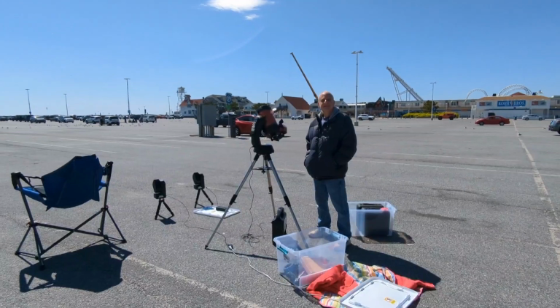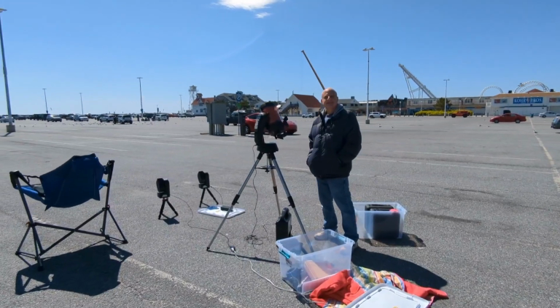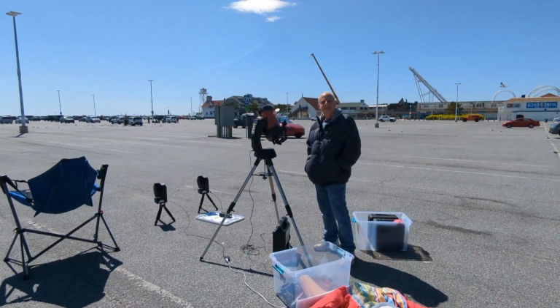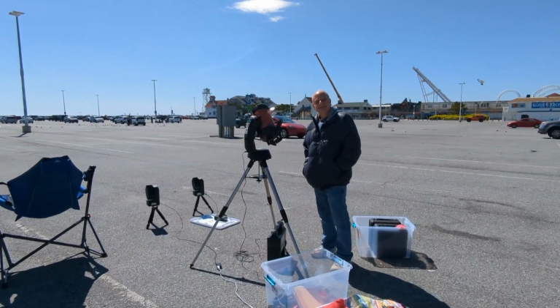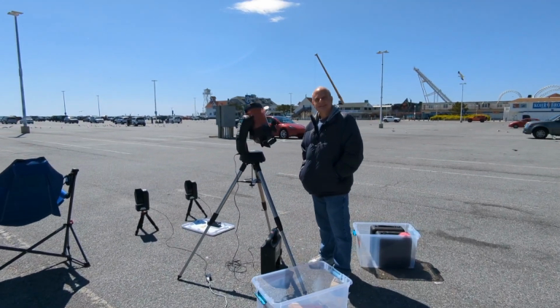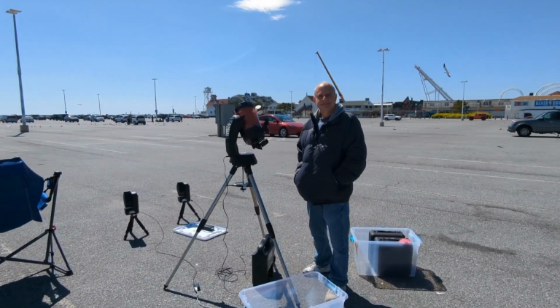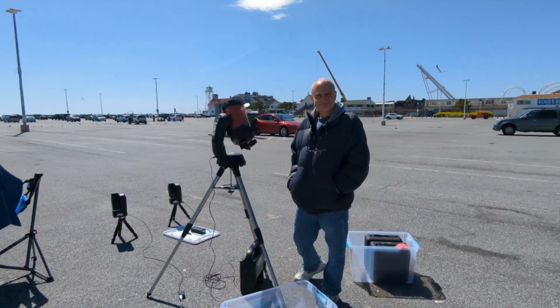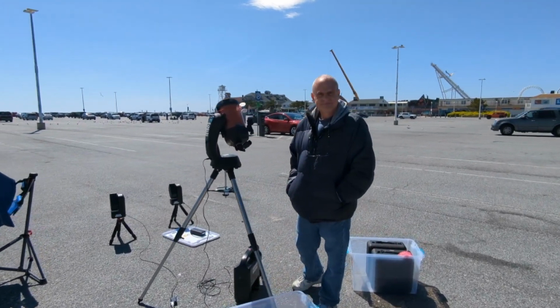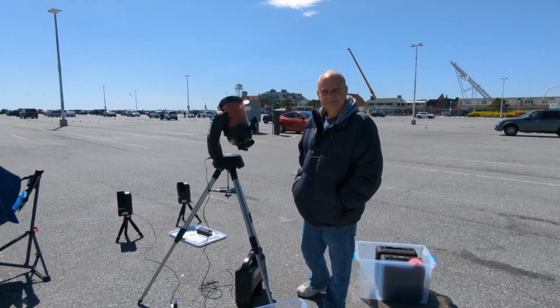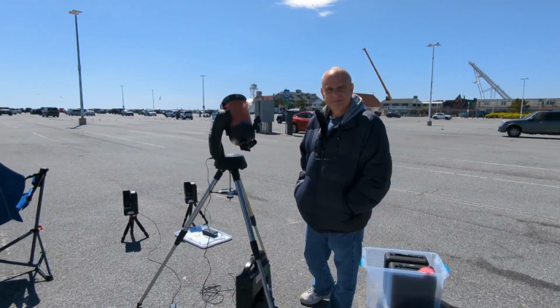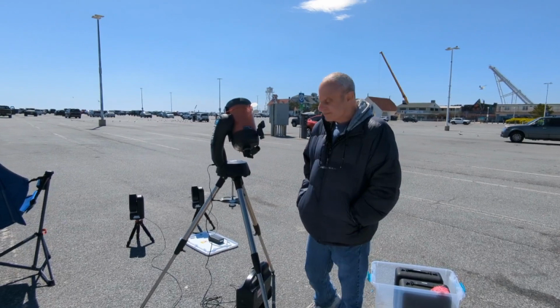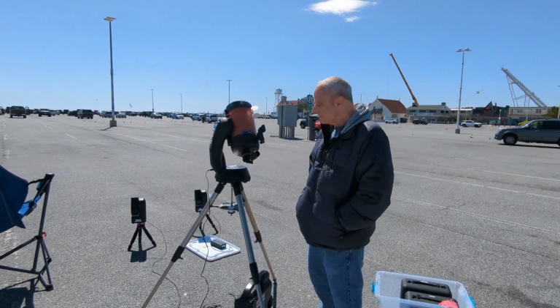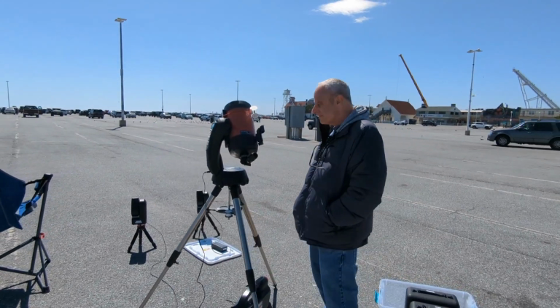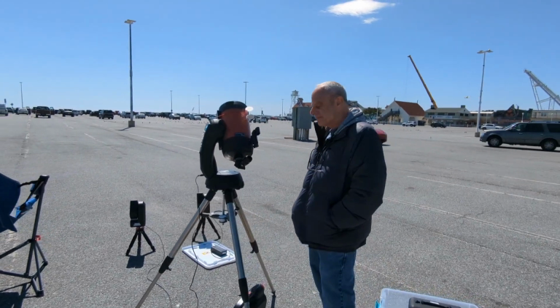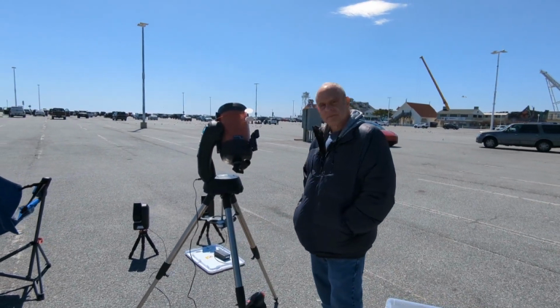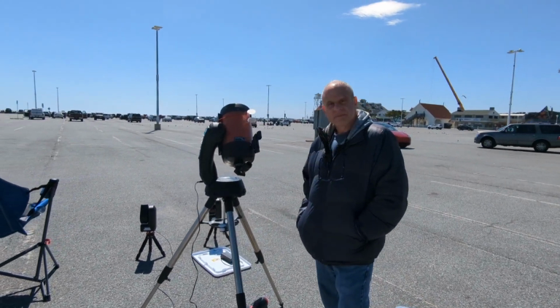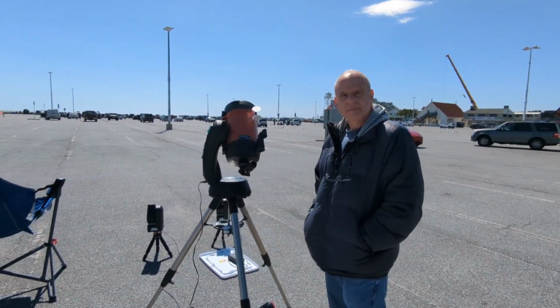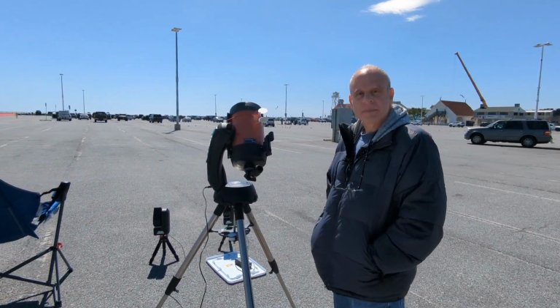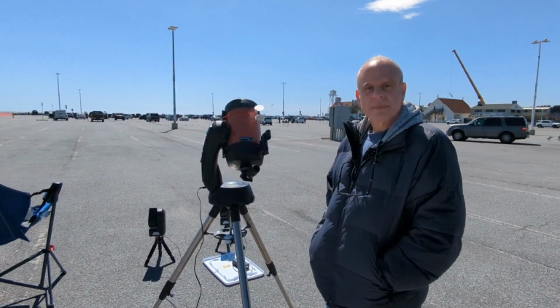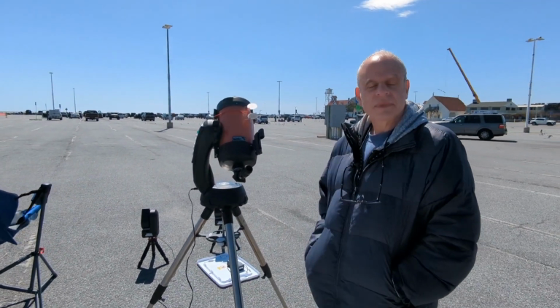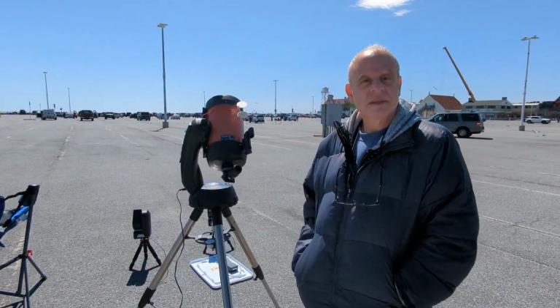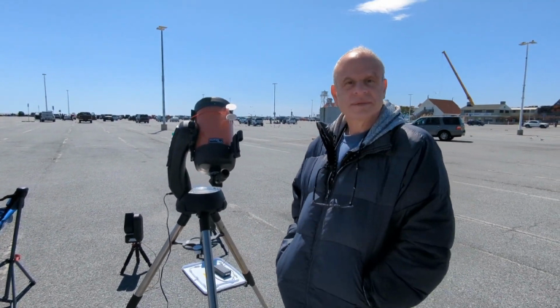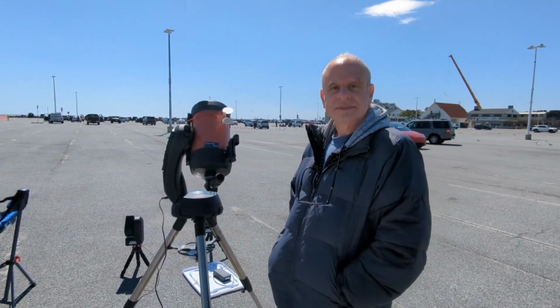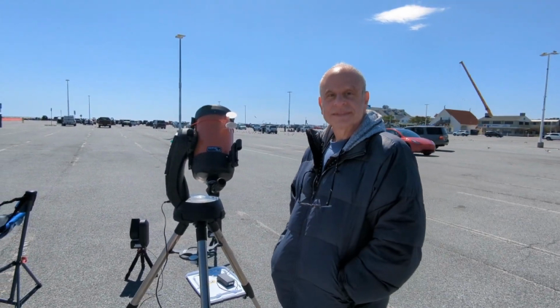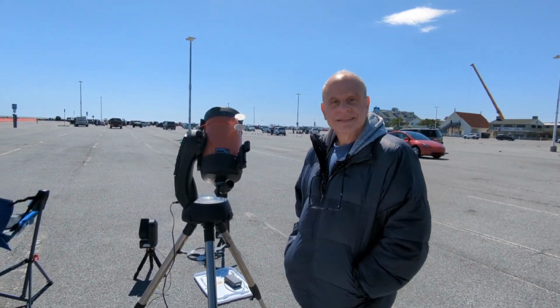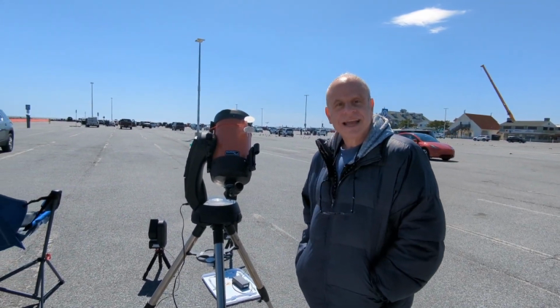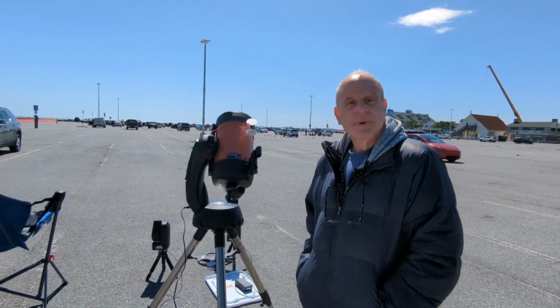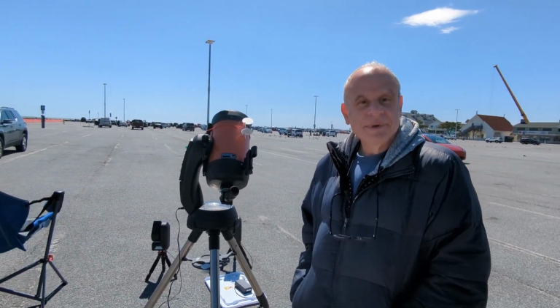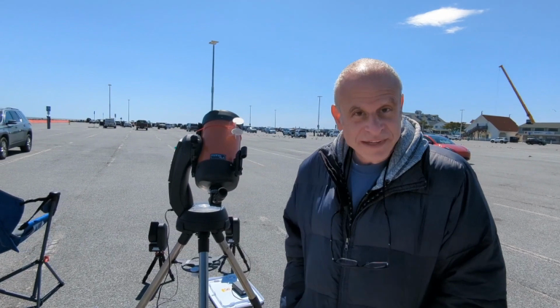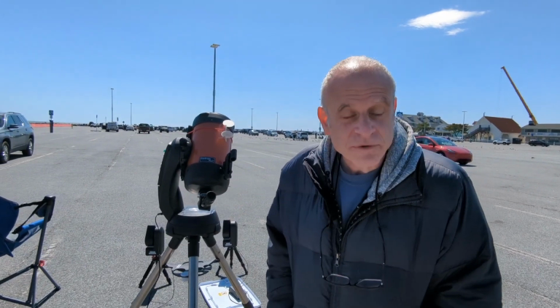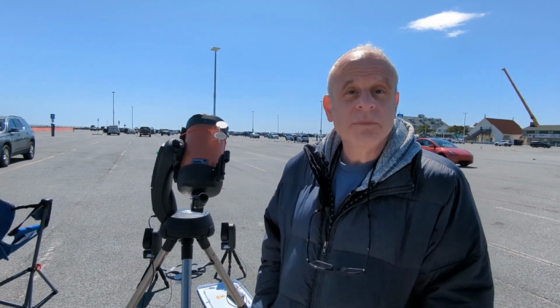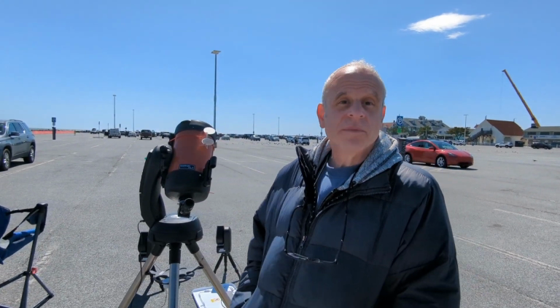I'm with Steve, and he's going to tell us about his Celestron telescope and what he's capturing today. Hi everybody, my name's Steve, I'm from Baltimore.